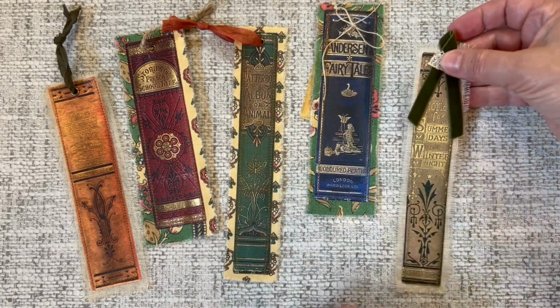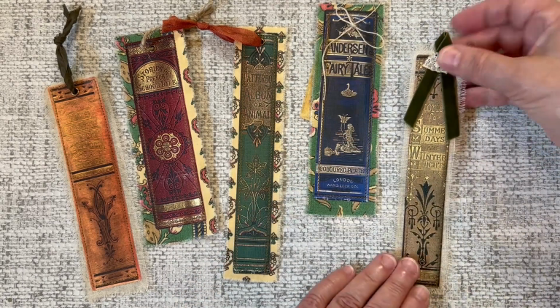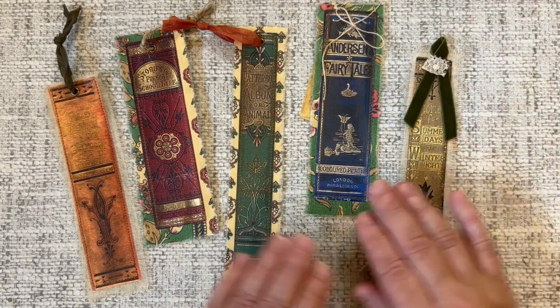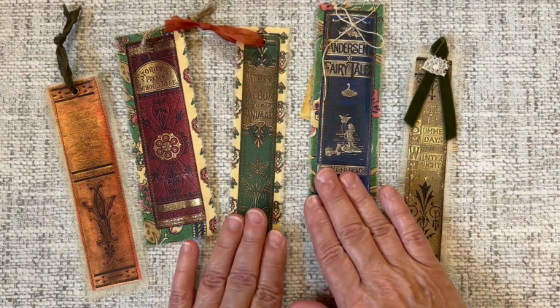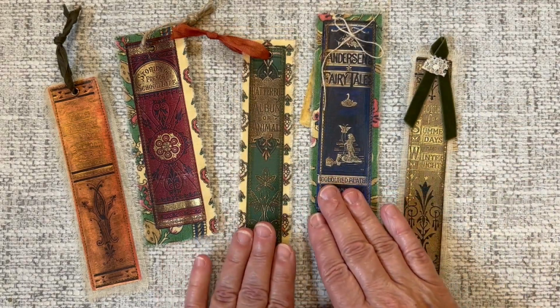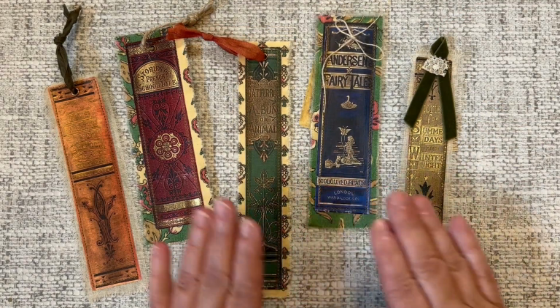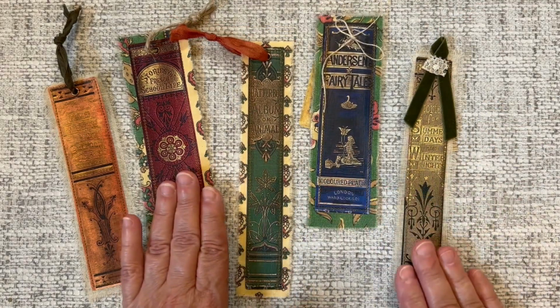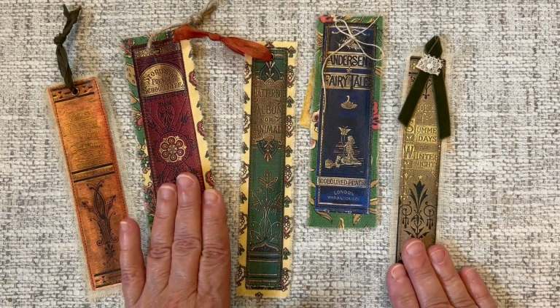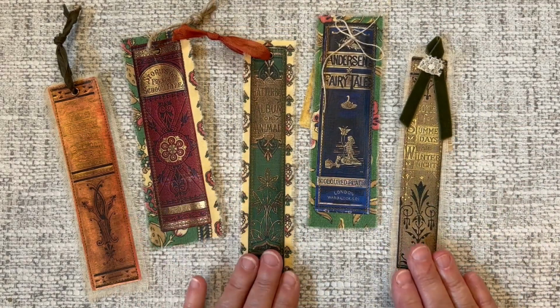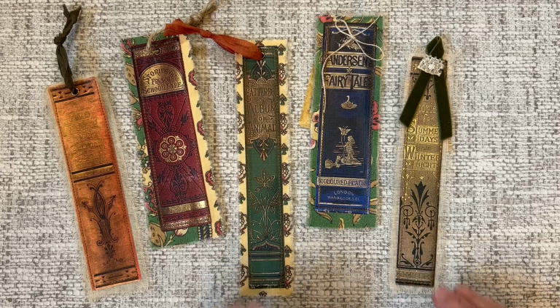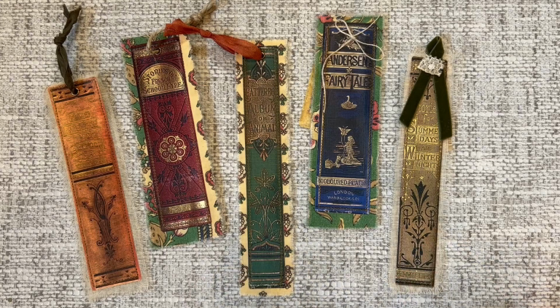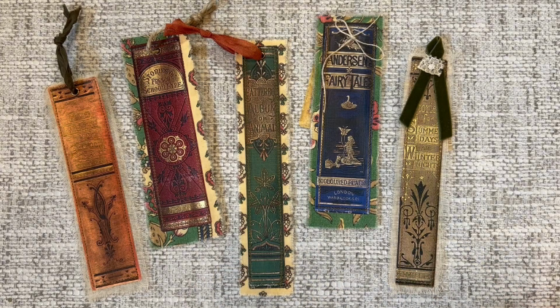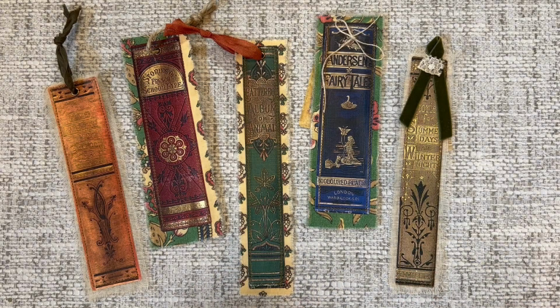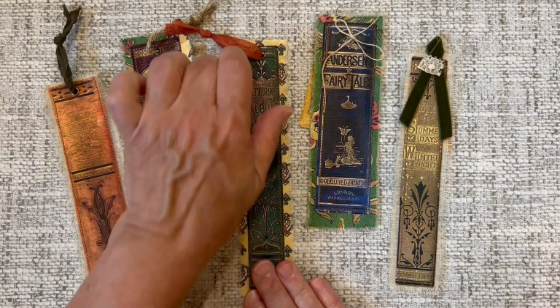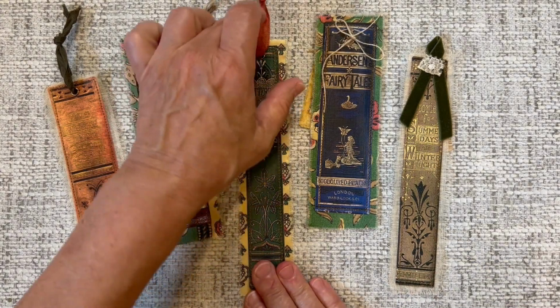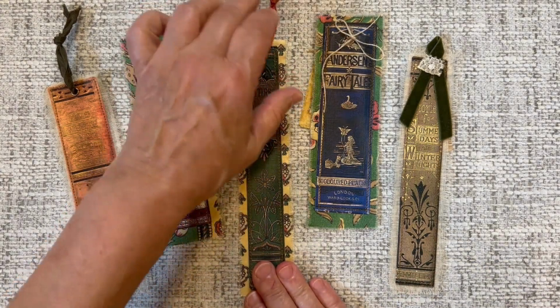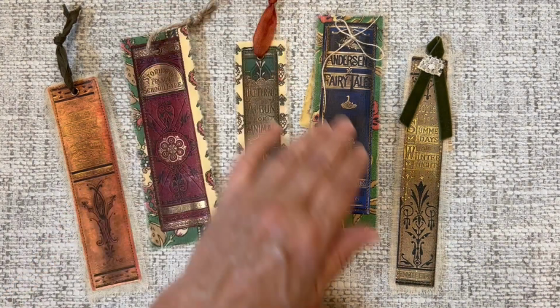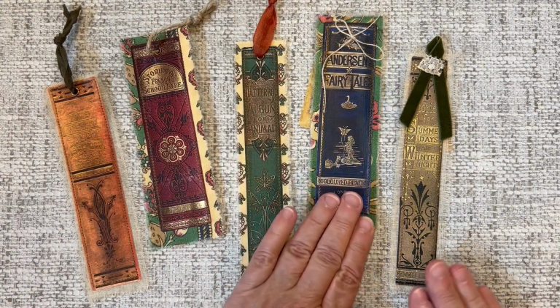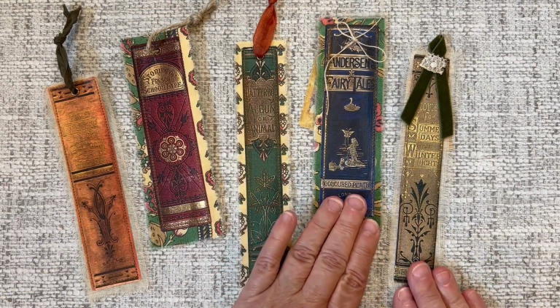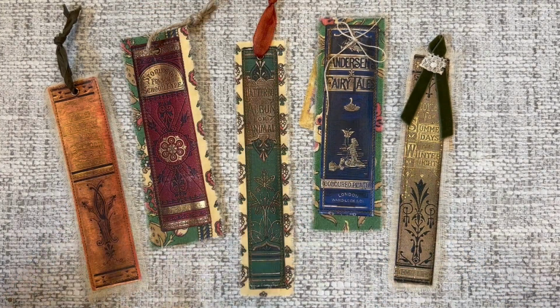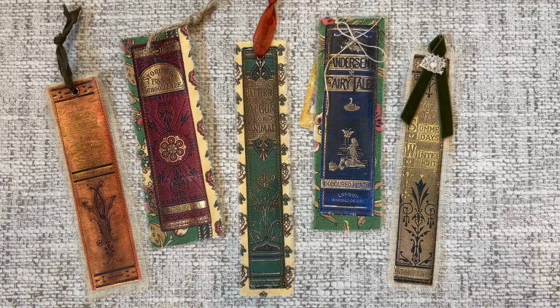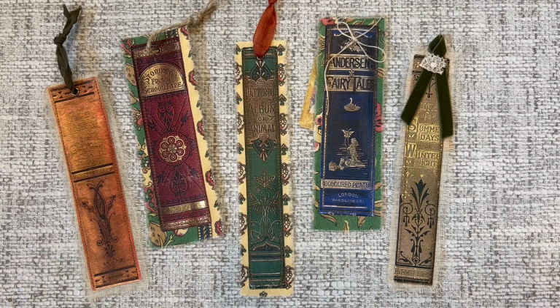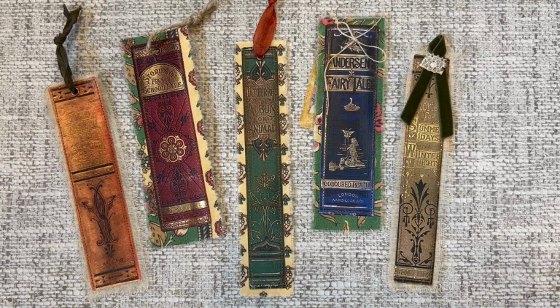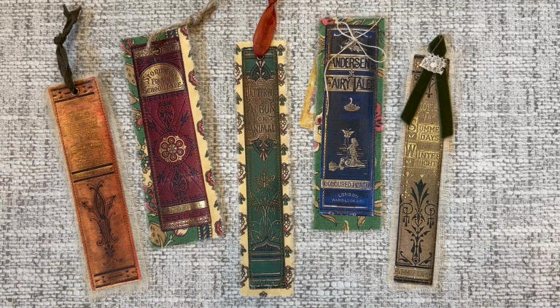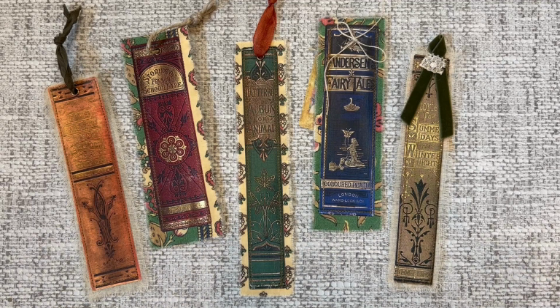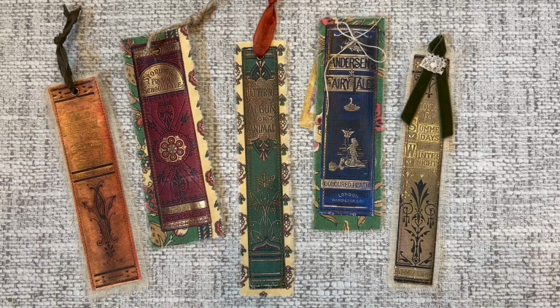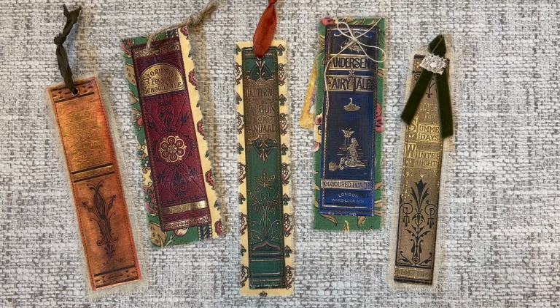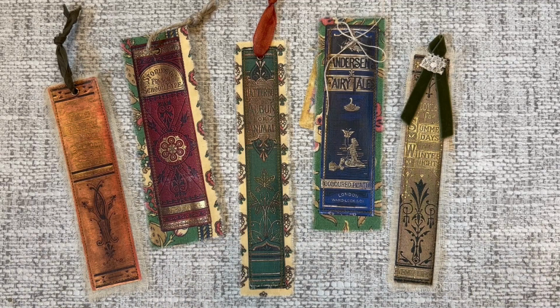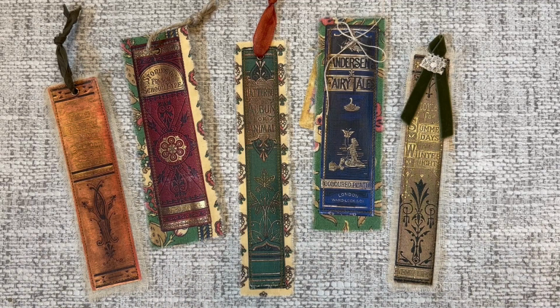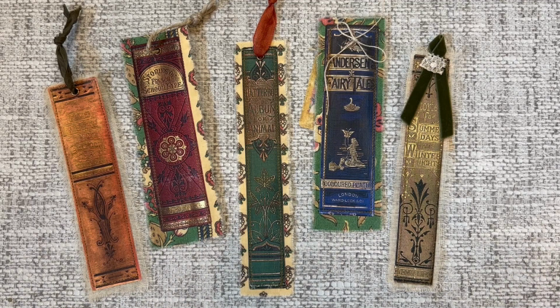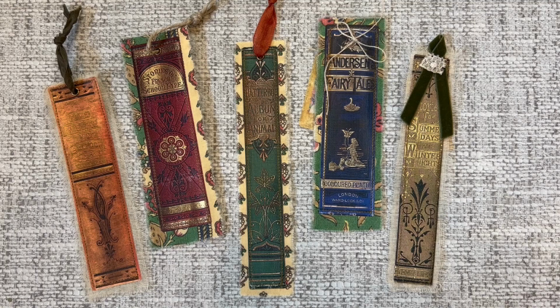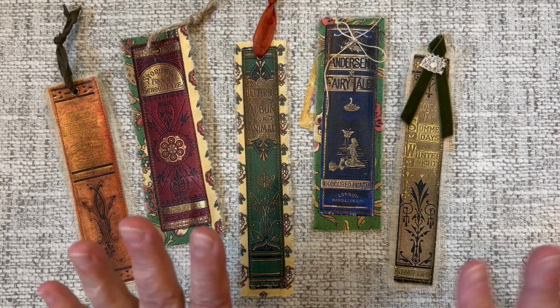So those are my bookmark tags! I hope you enjoyed that tutorial today and that you'll give it a try. There are just unlimited ways you can embellish these, so have a go. Thanks for joining me, and until next time — bye bye!